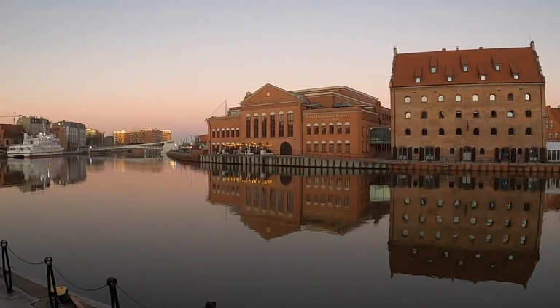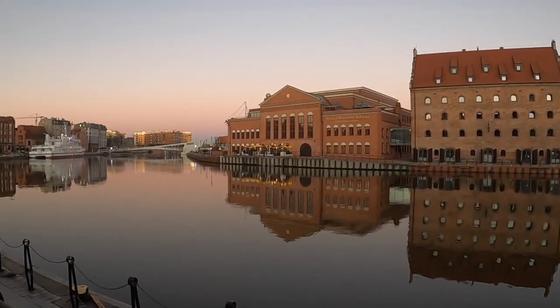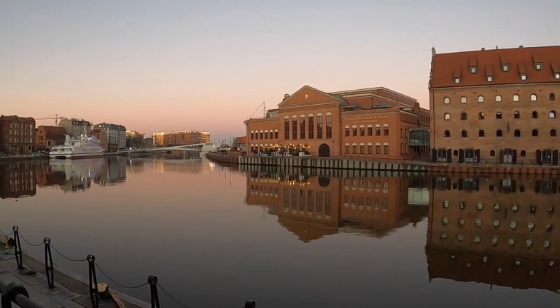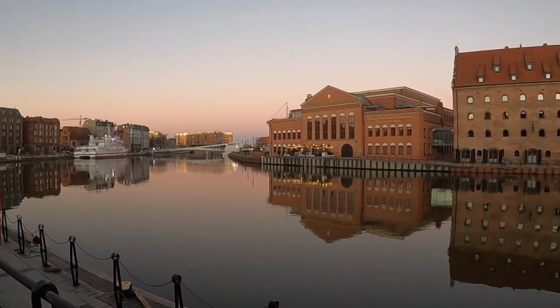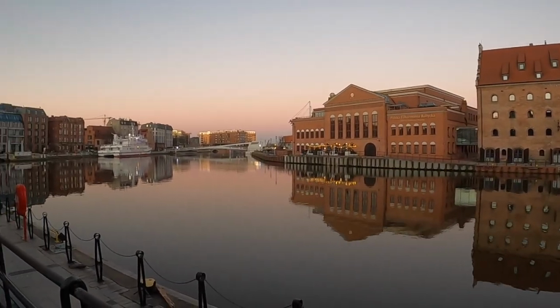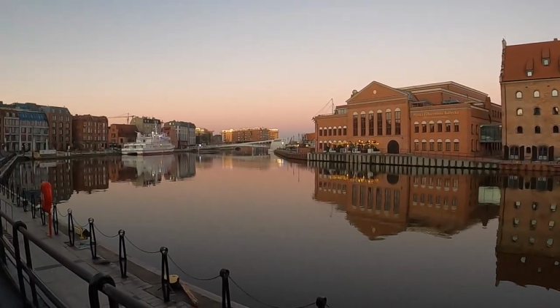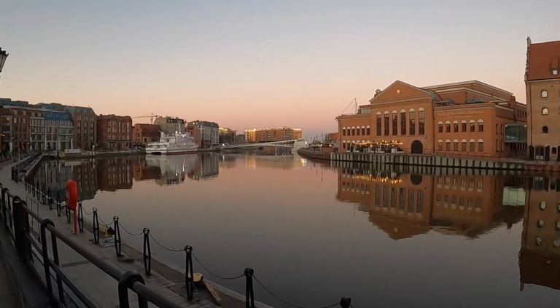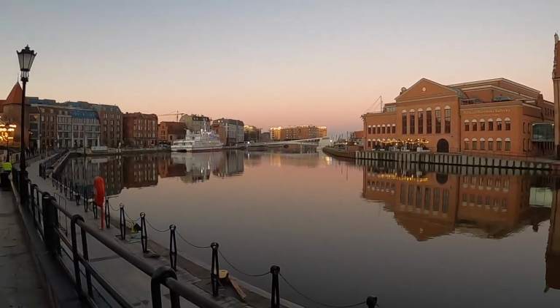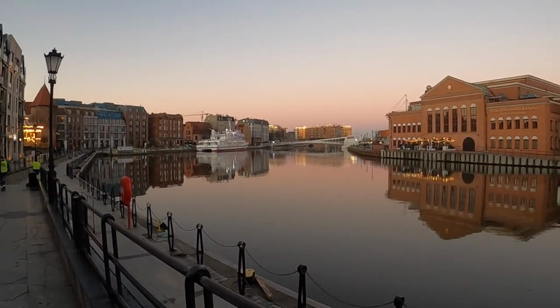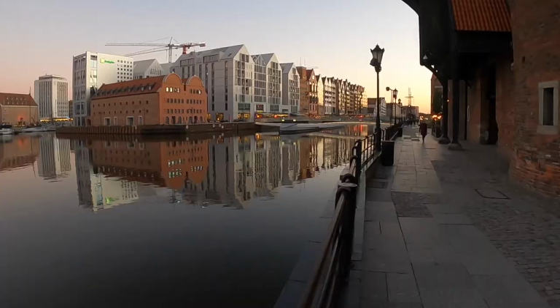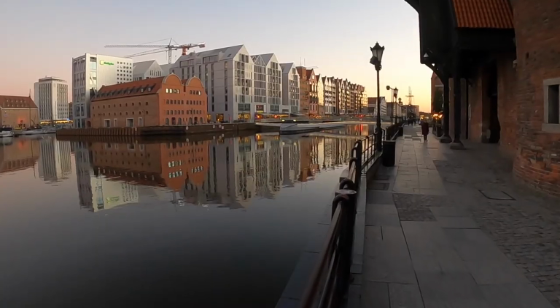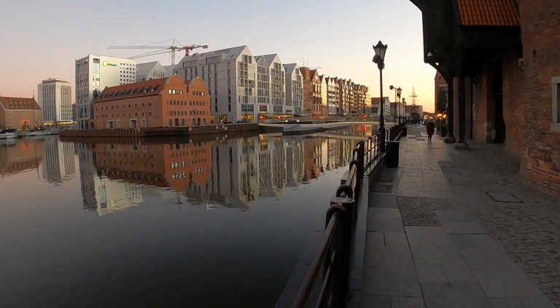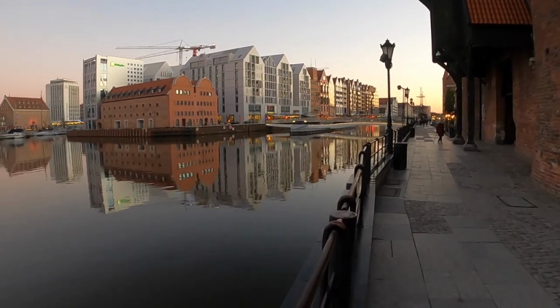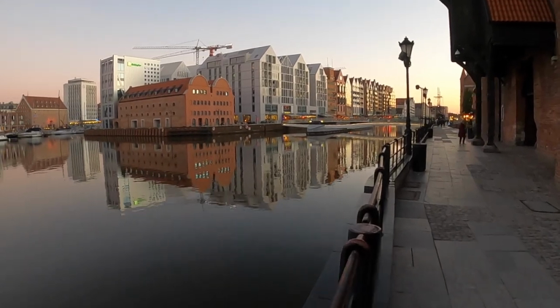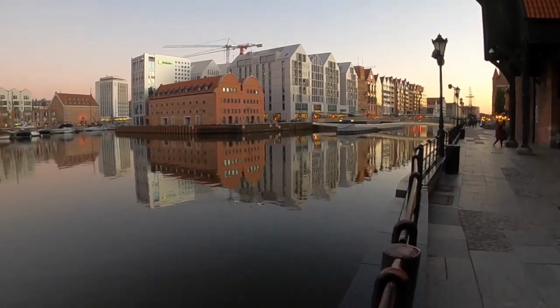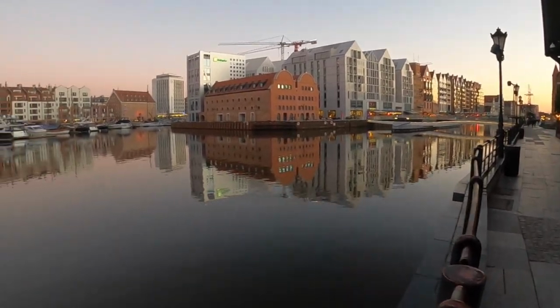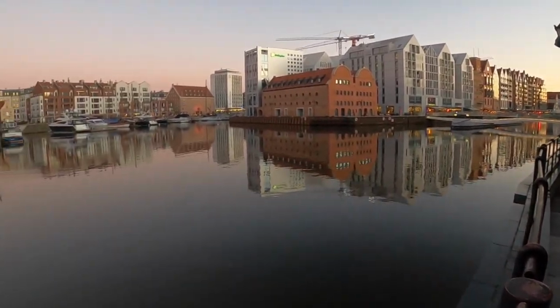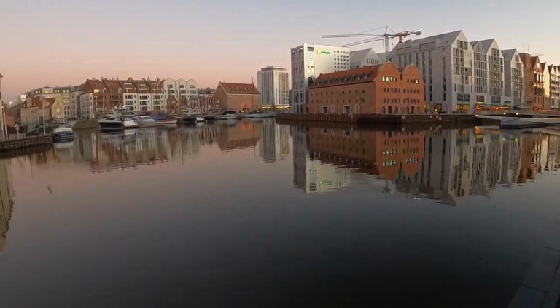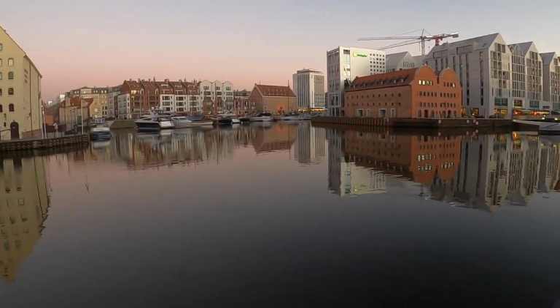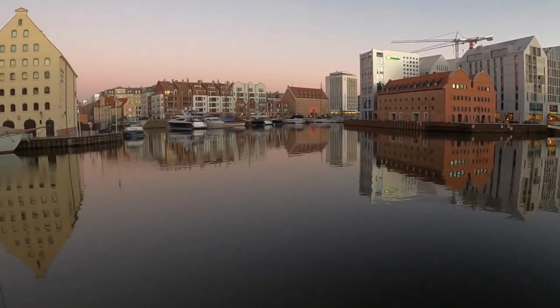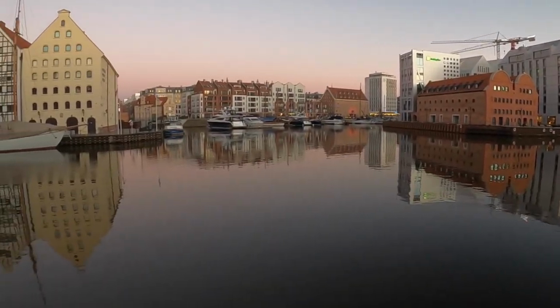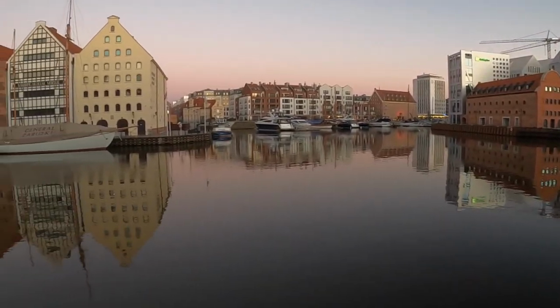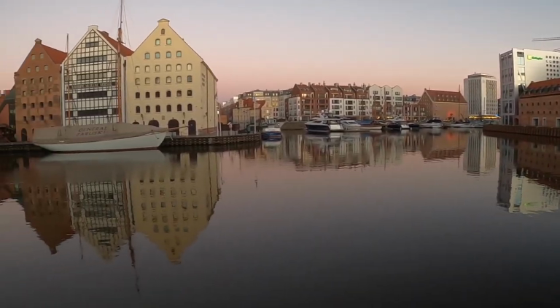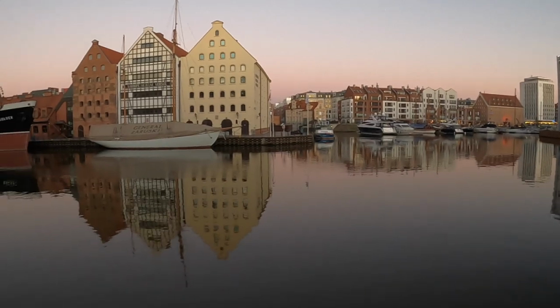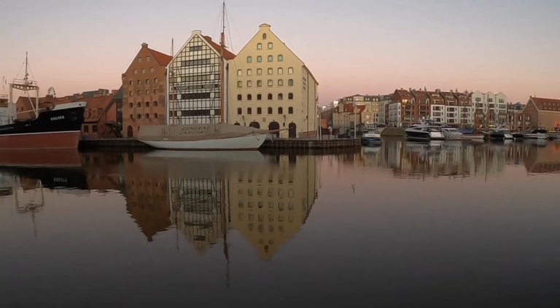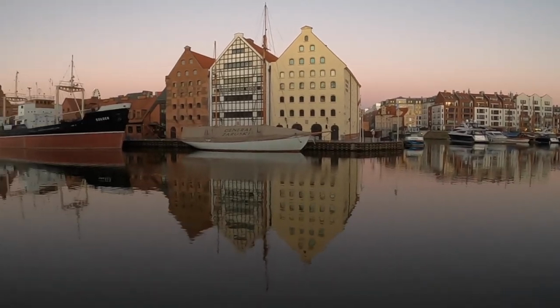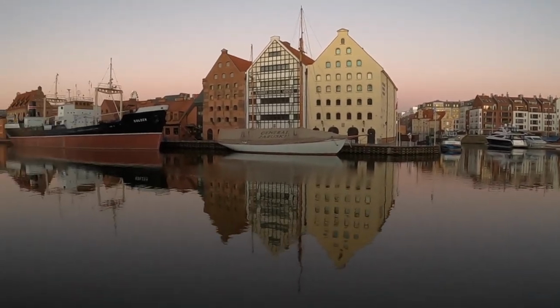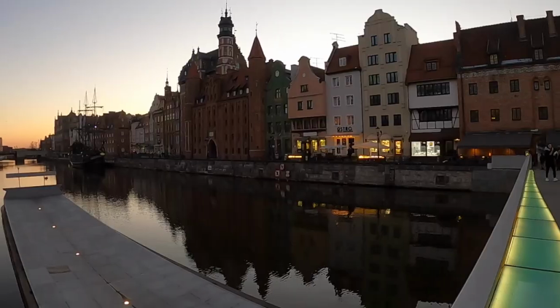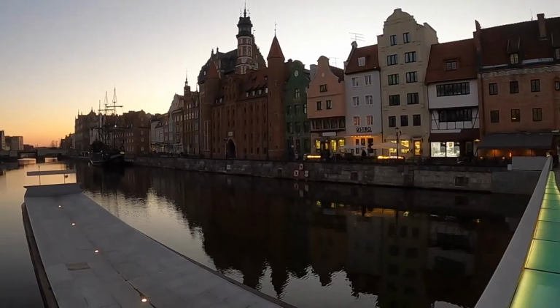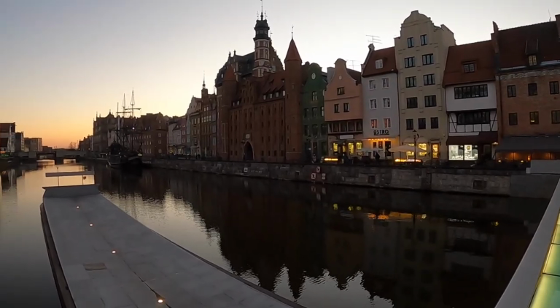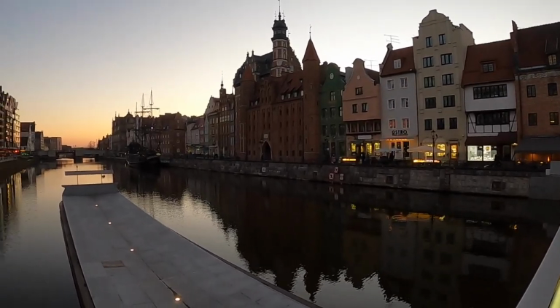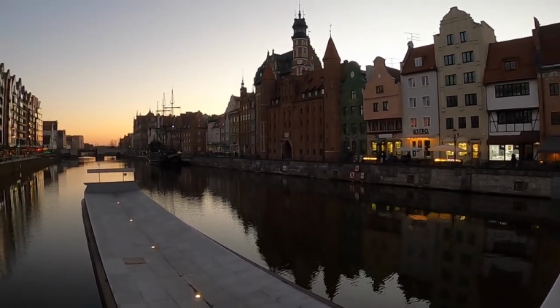By now, you've likely seen the gorgeous riverfront in Gdansk multiple times, but make it a point to walk around the riverfront while you're there, with its beautiful architecture and plenty of busy modern and traditional restaurants on both sides of the river.